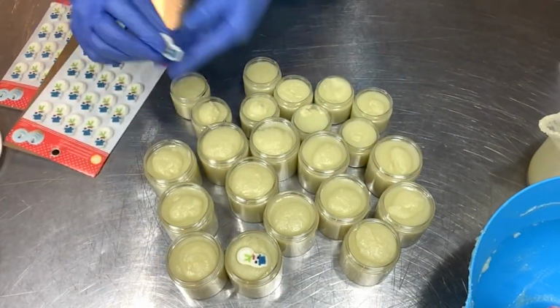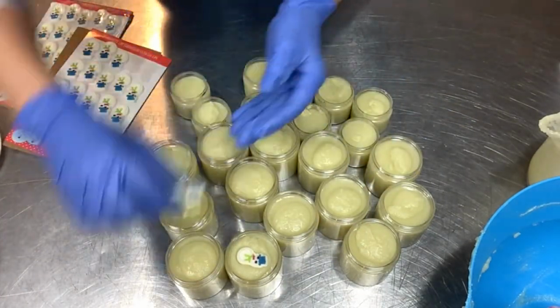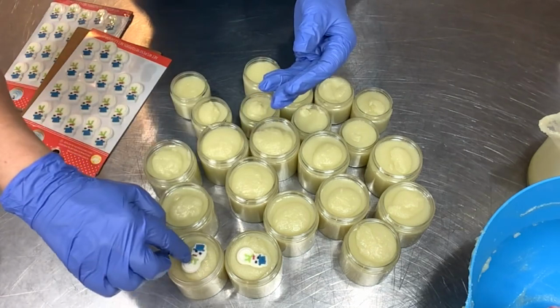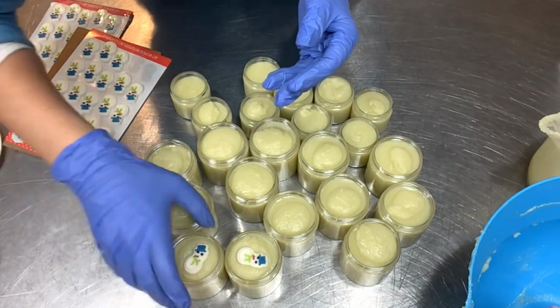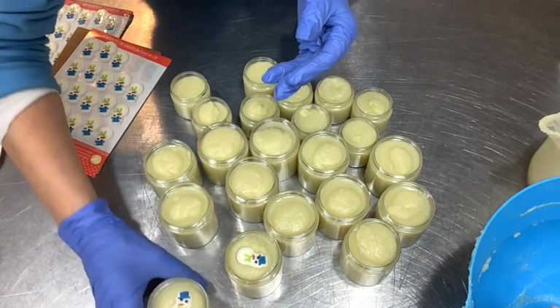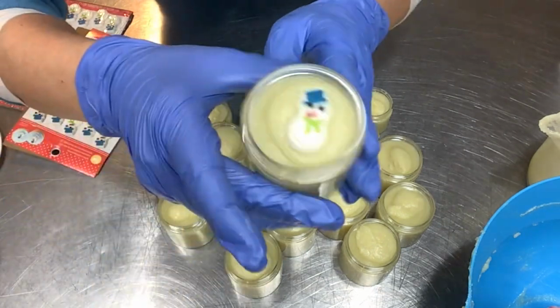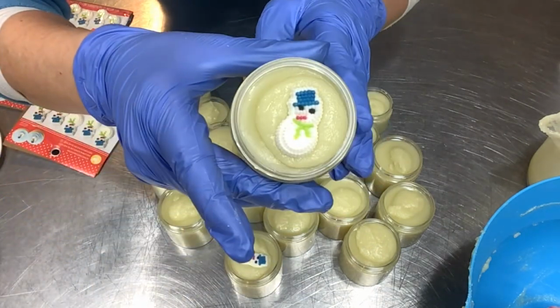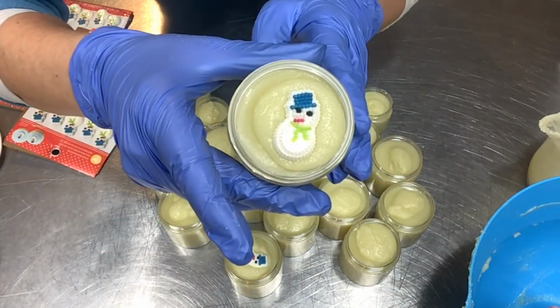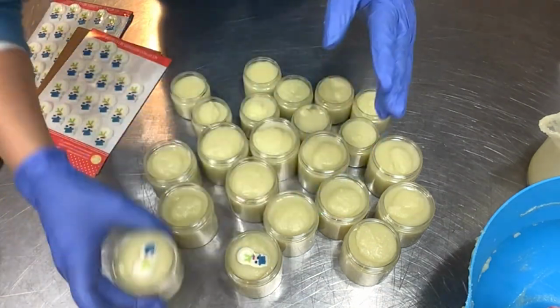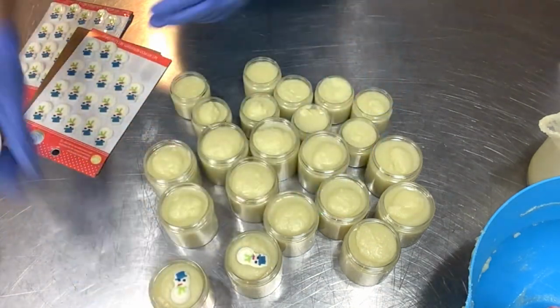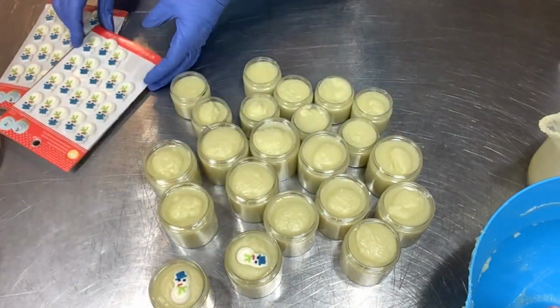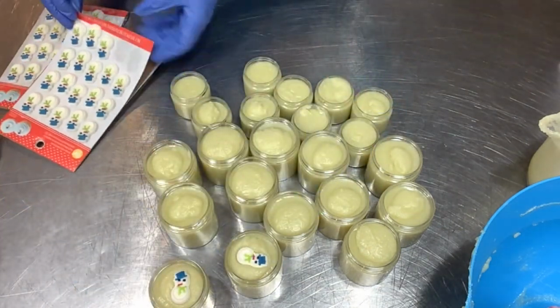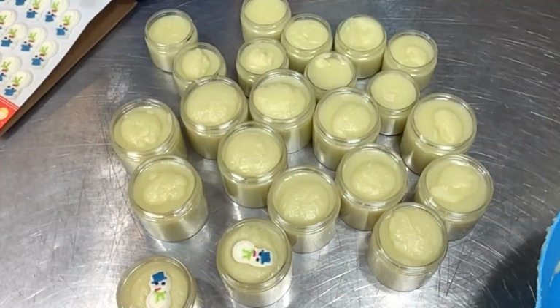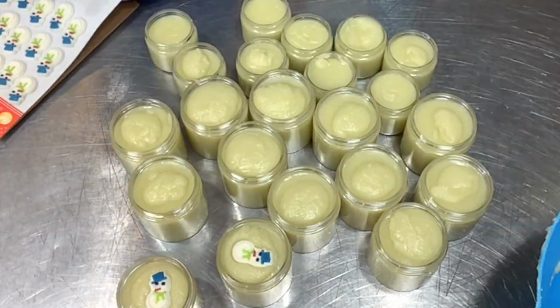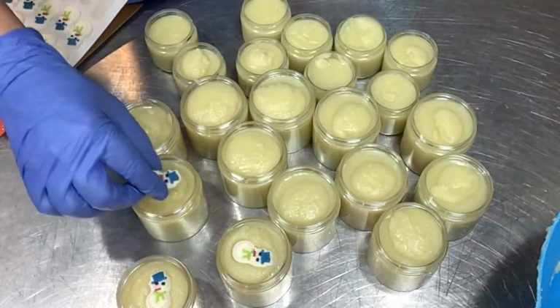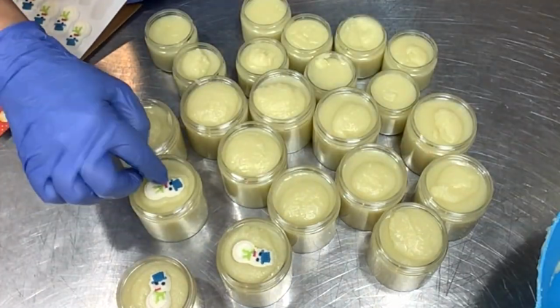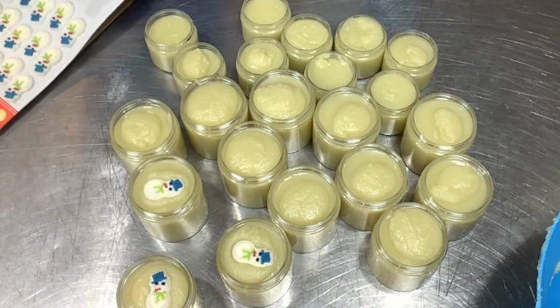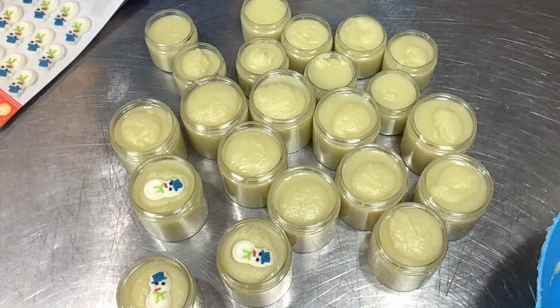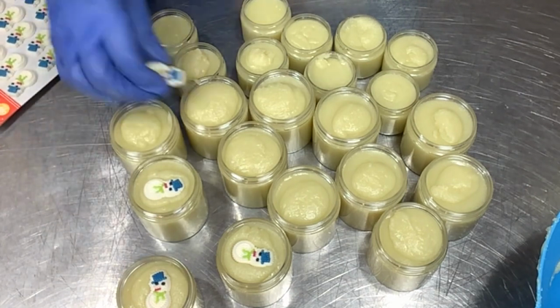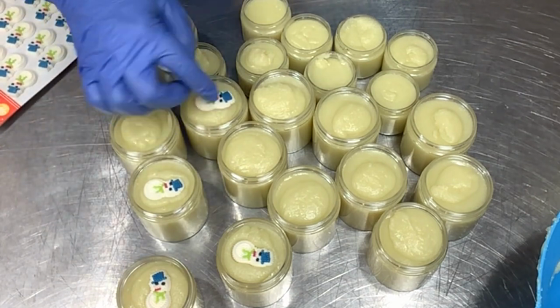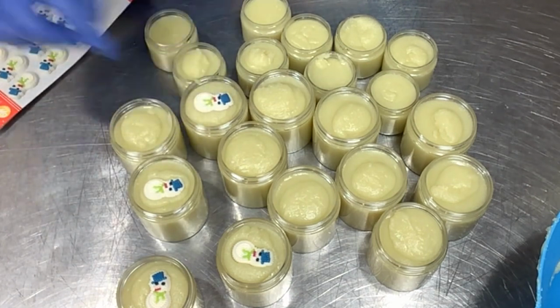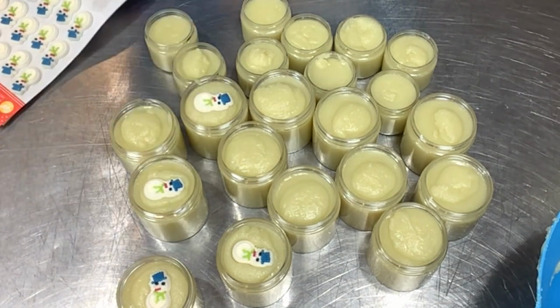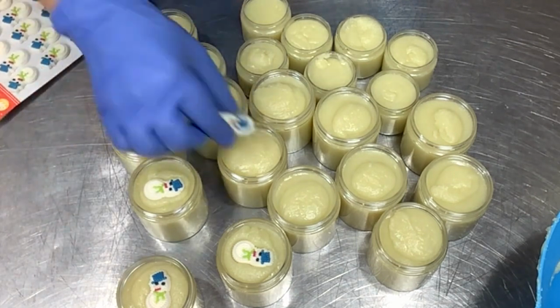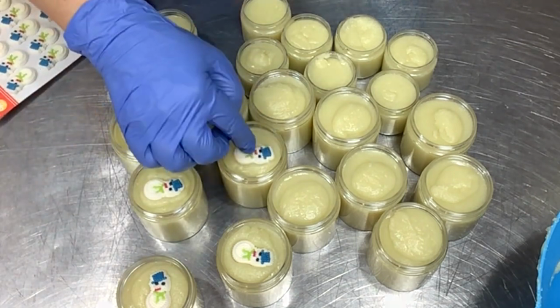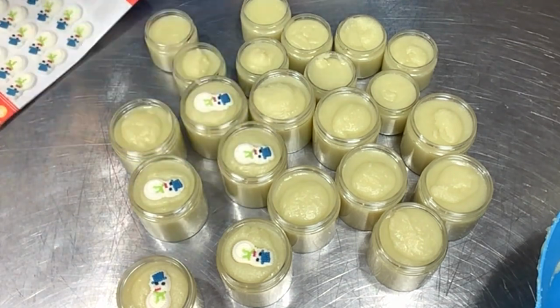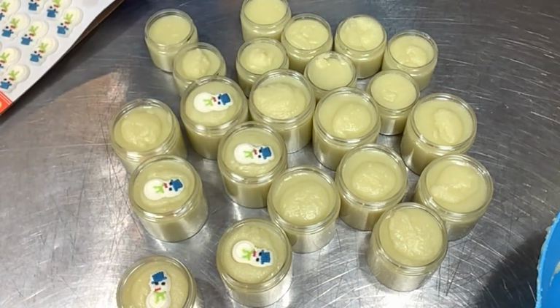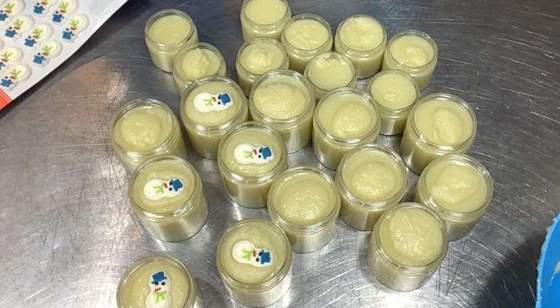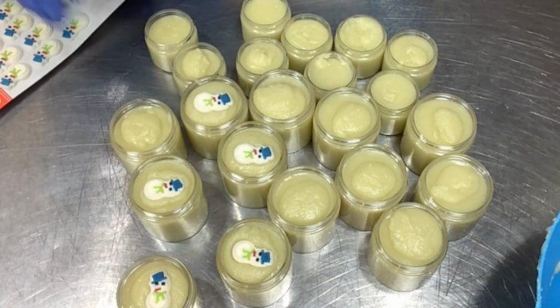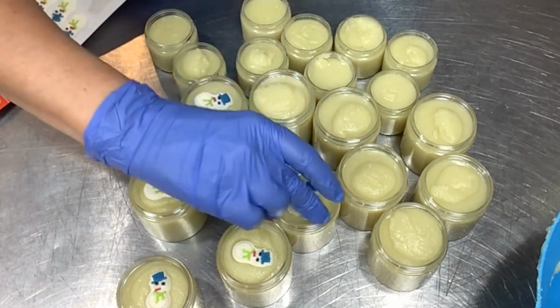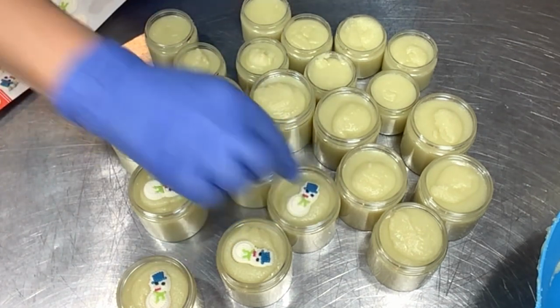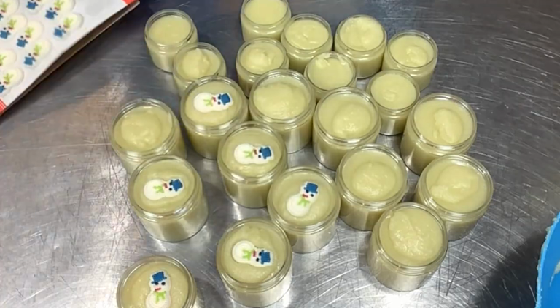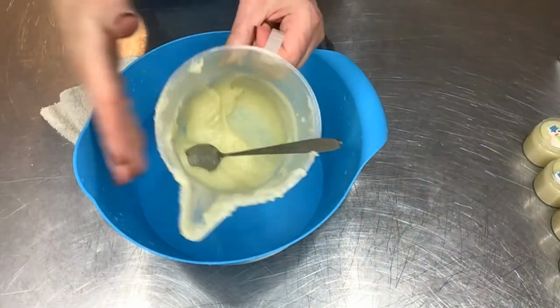Check out these little snowmen — I just think they're so cute, I could not resist putting them on top. They just make me happy and they go with the theme and the scent. Just couldn't resist them!